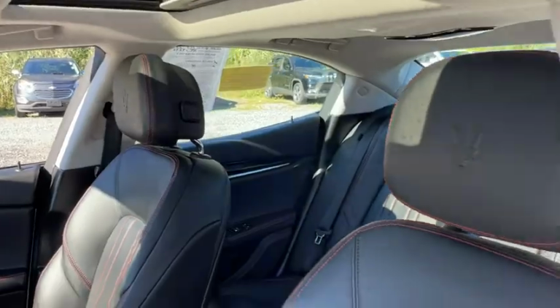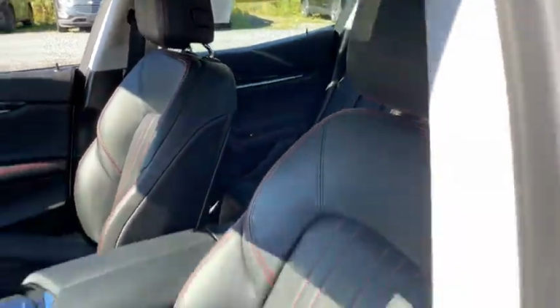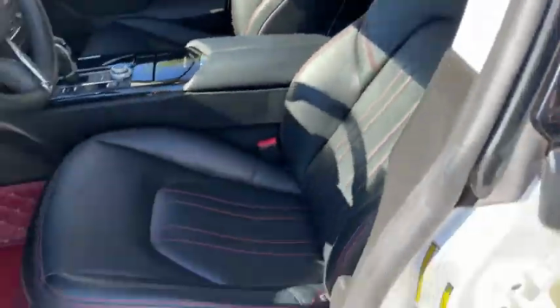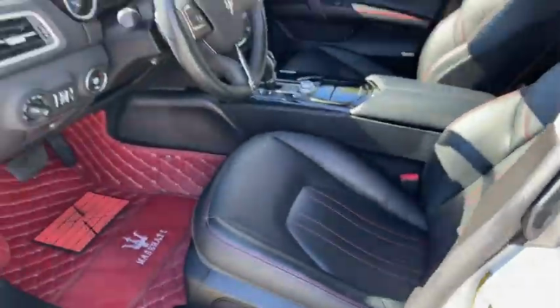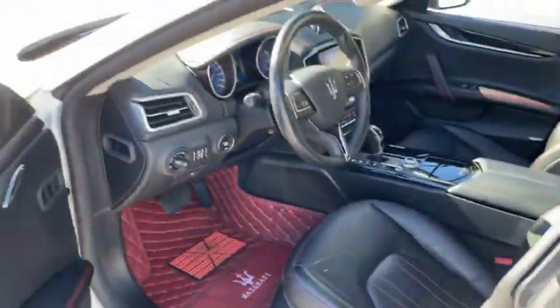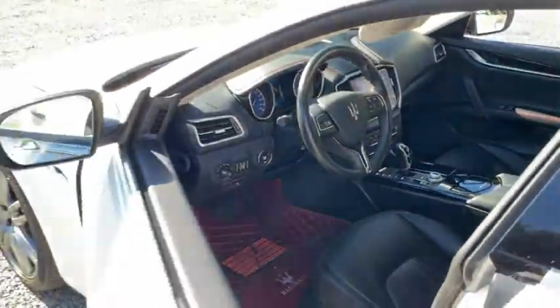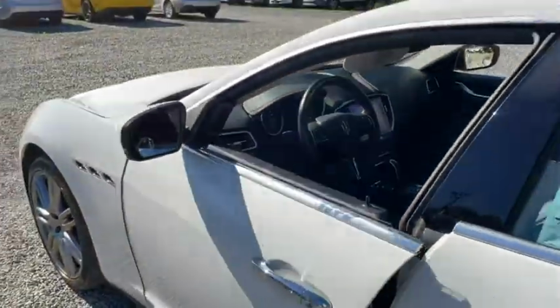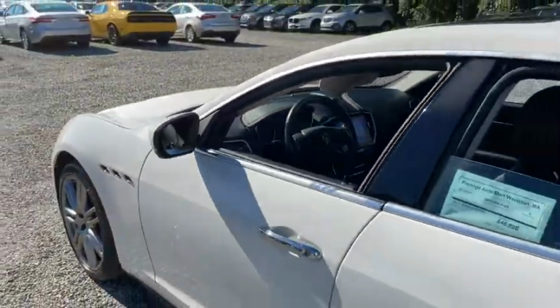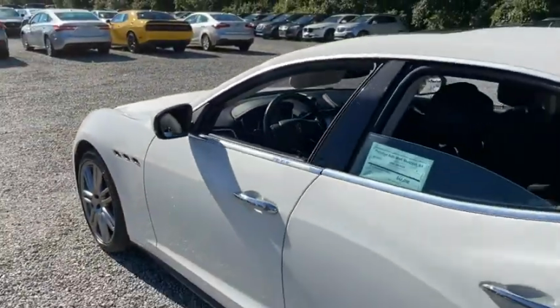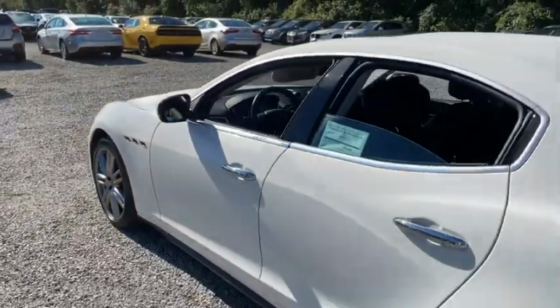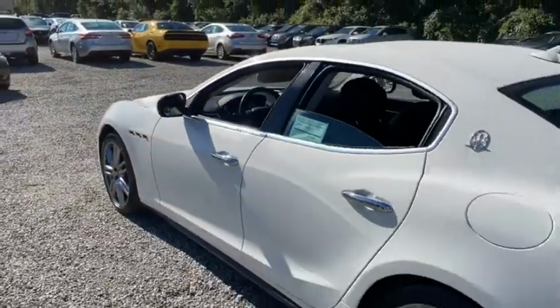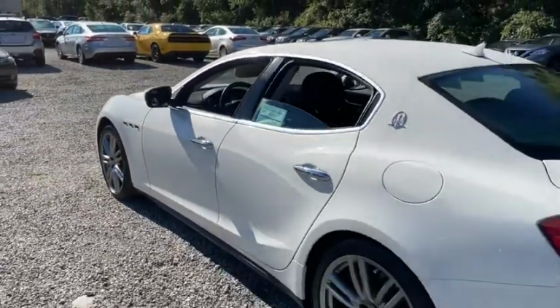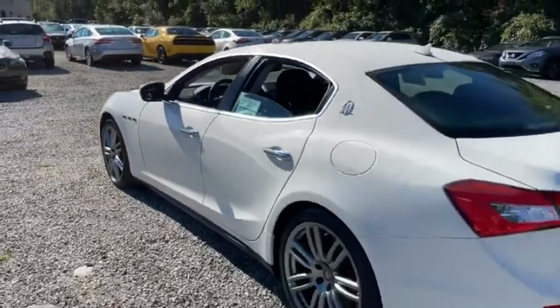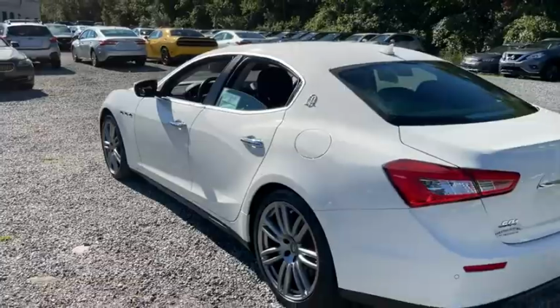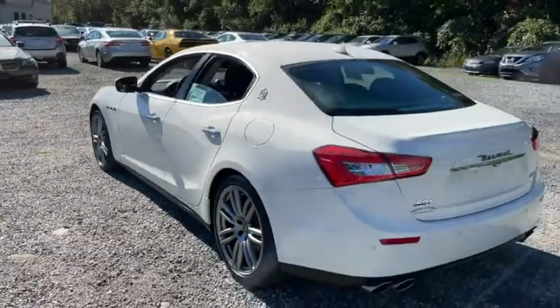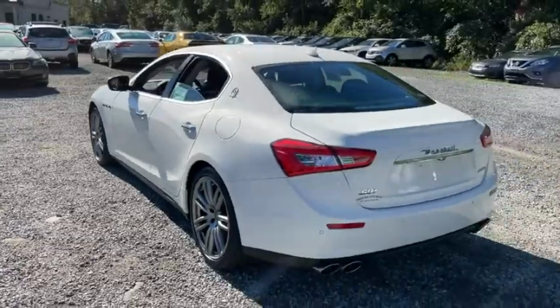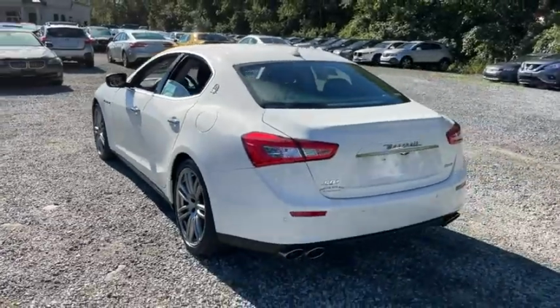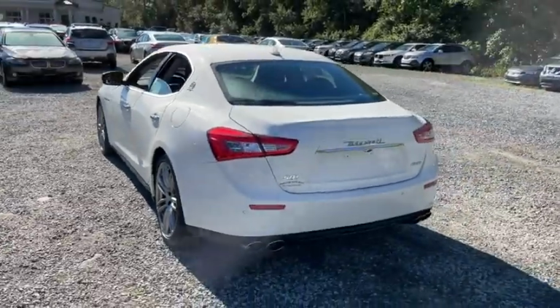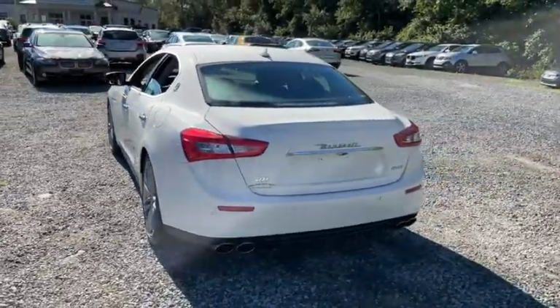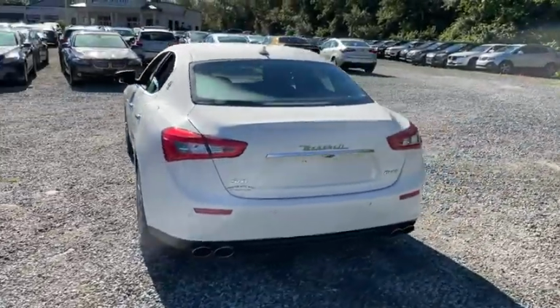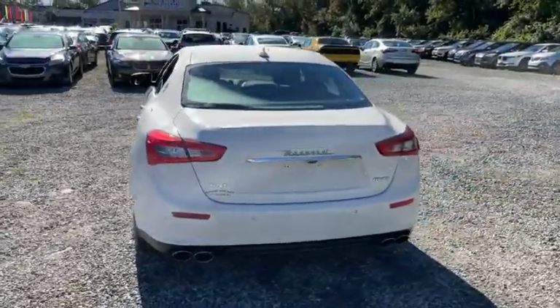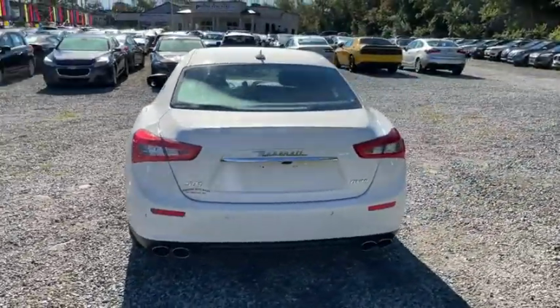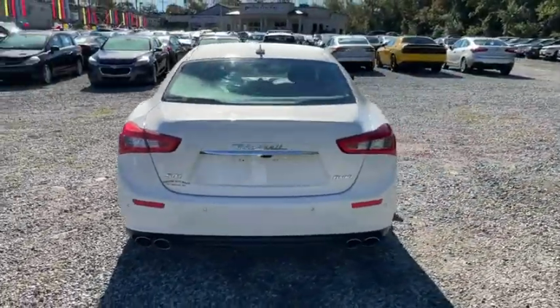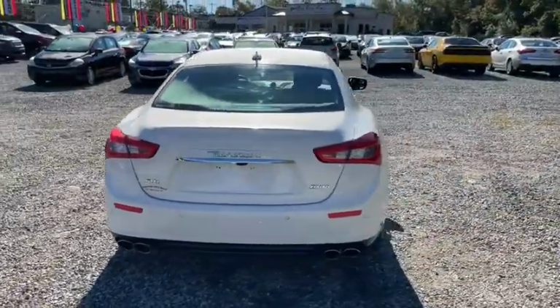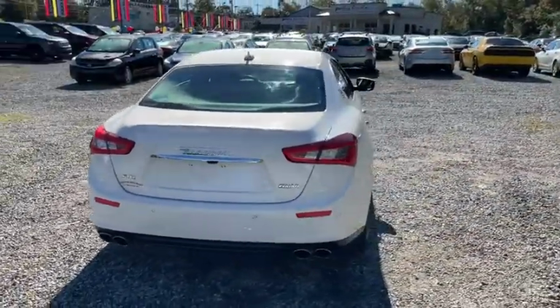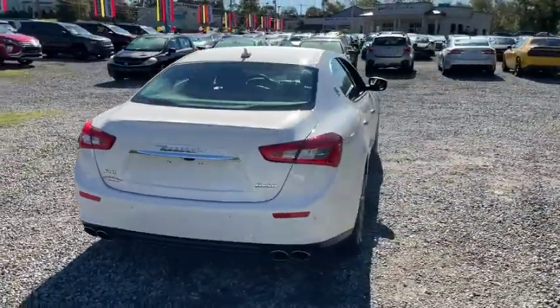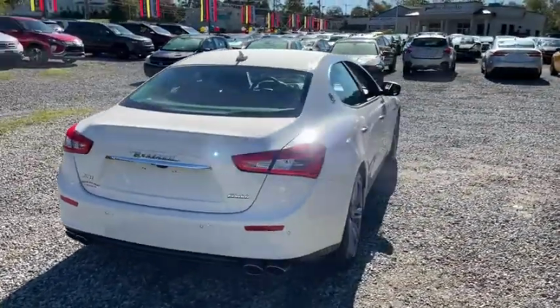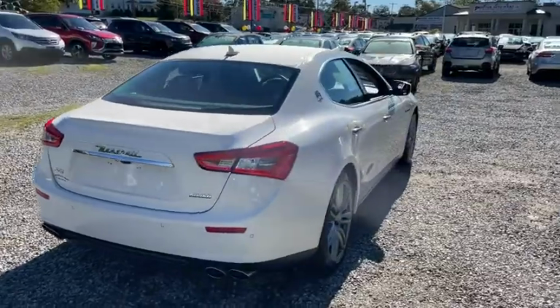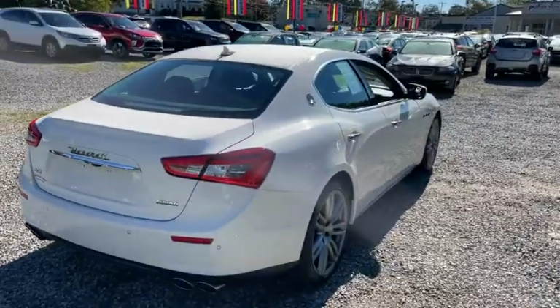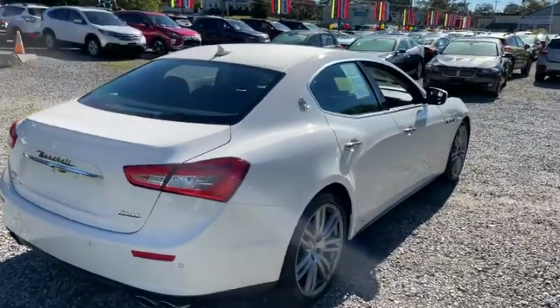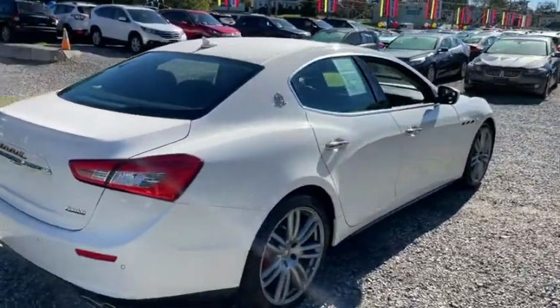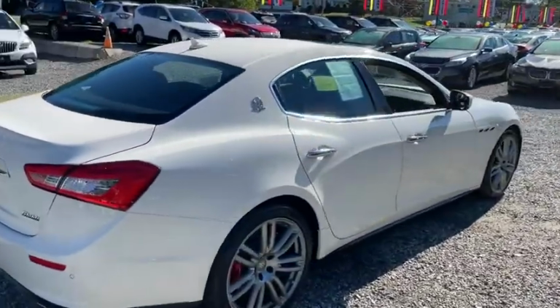Electronic stability control, trip computer, outside temperature gauge, cargo net, leather upholstery, engine immobilizer, rear fog light, power rear window sunshade, power tilting steering wheel.